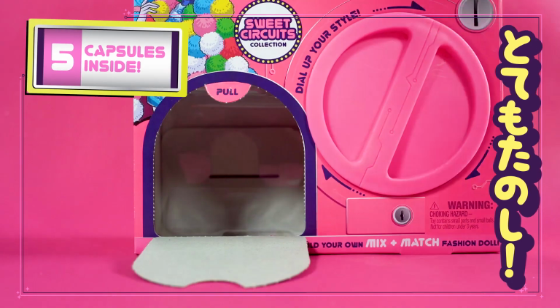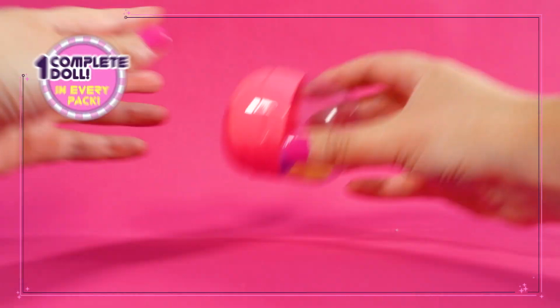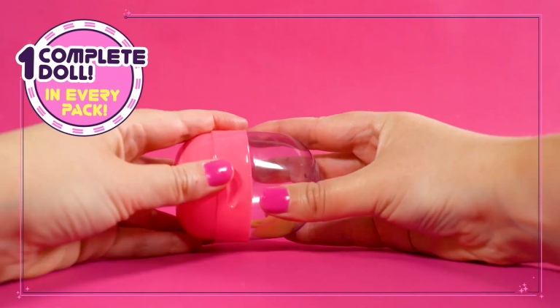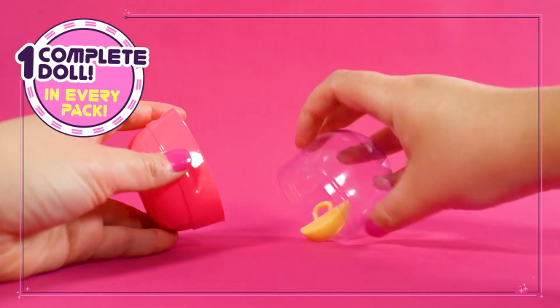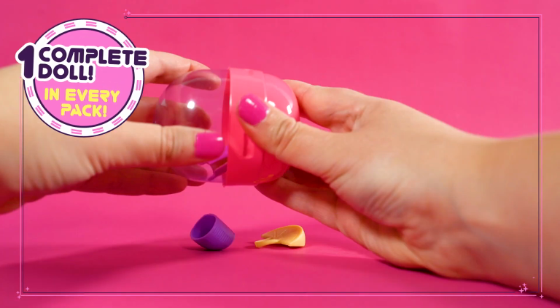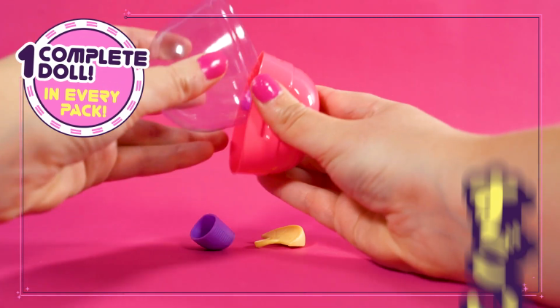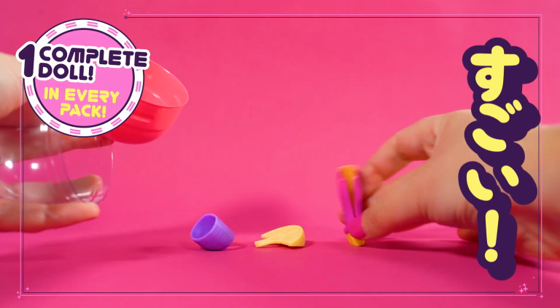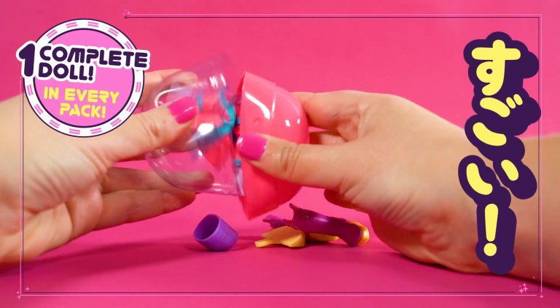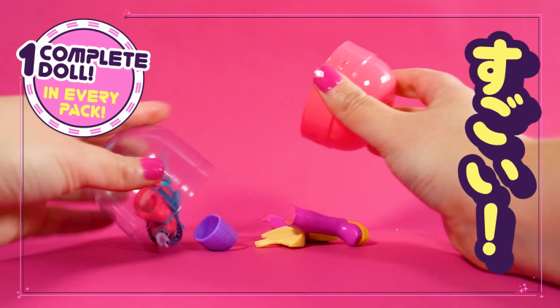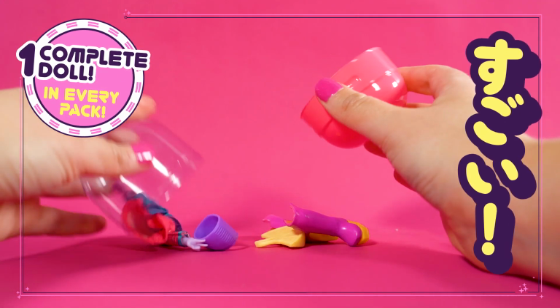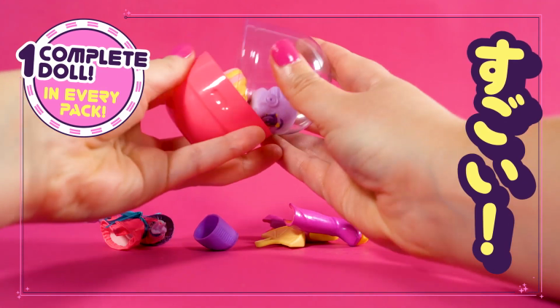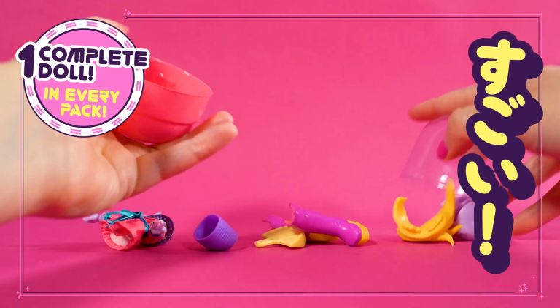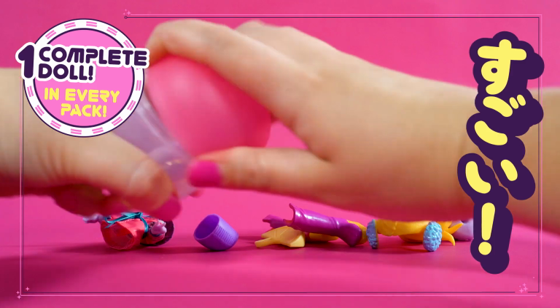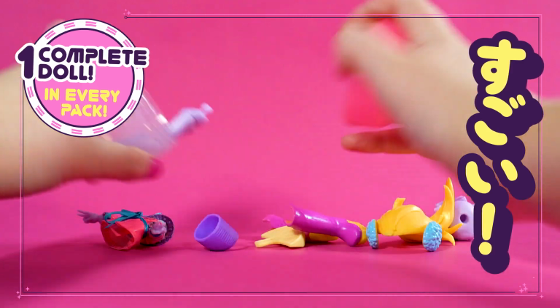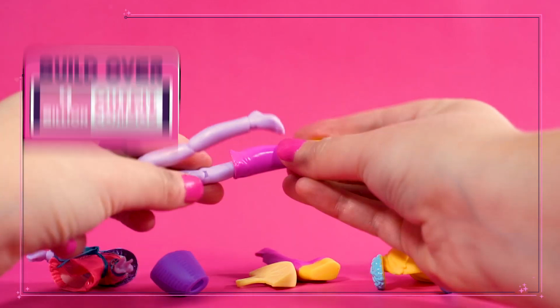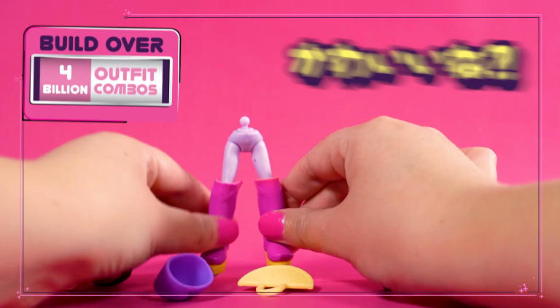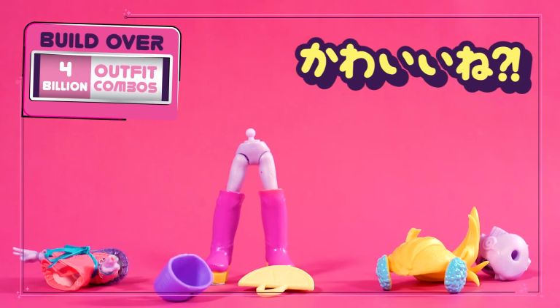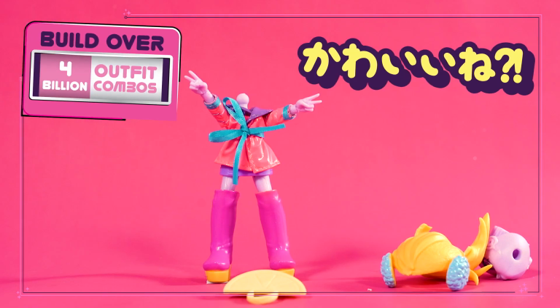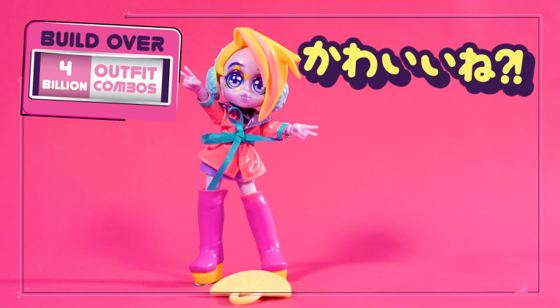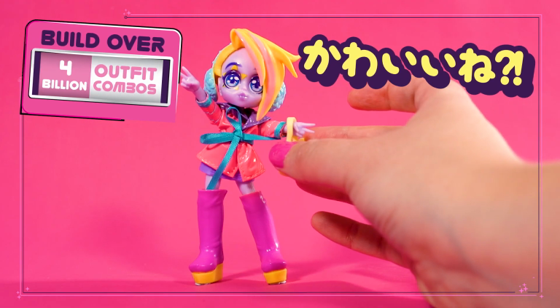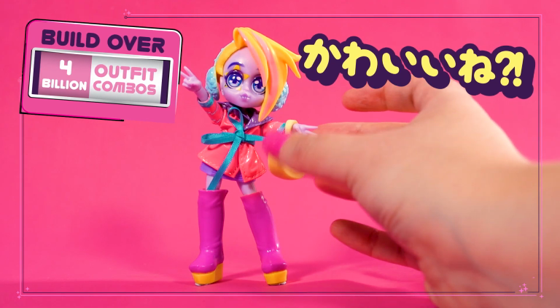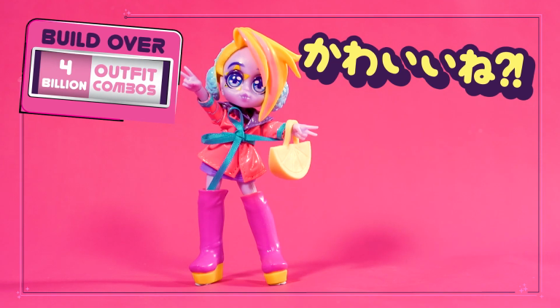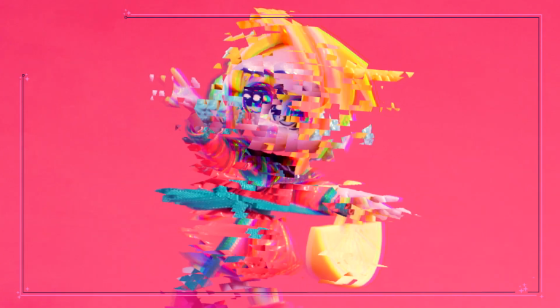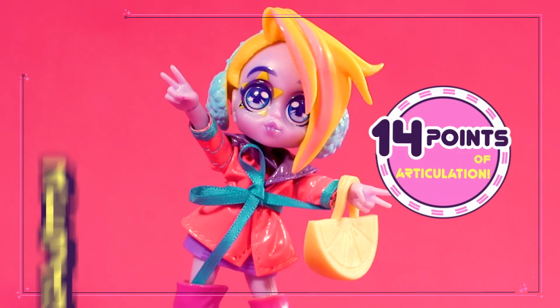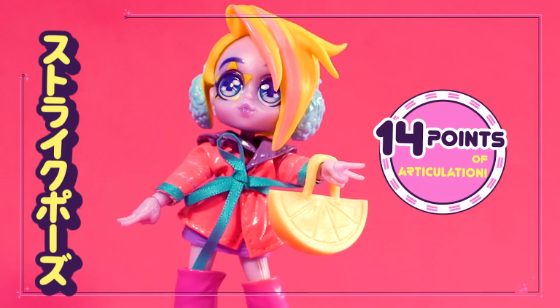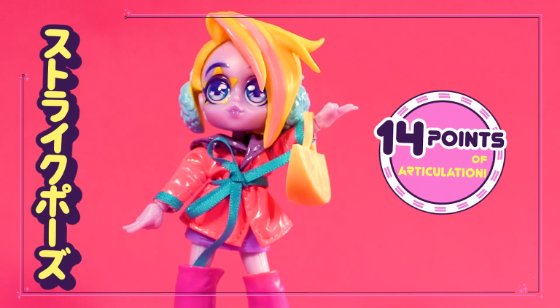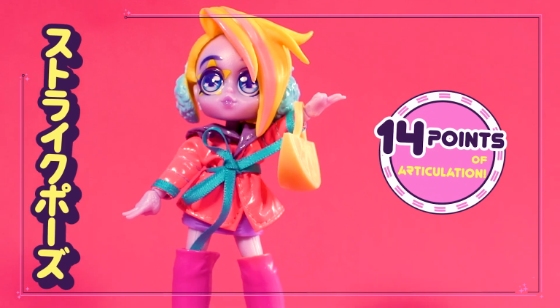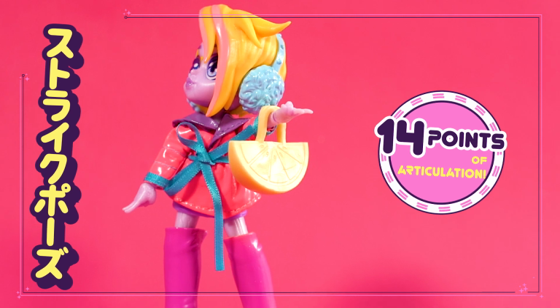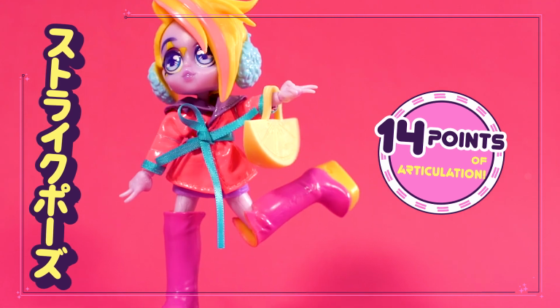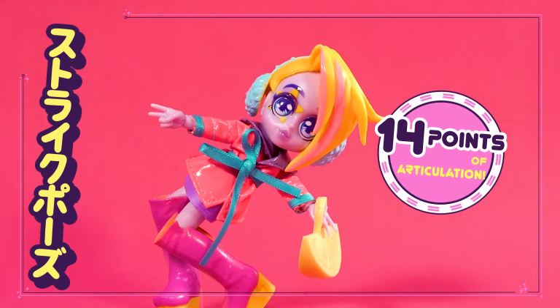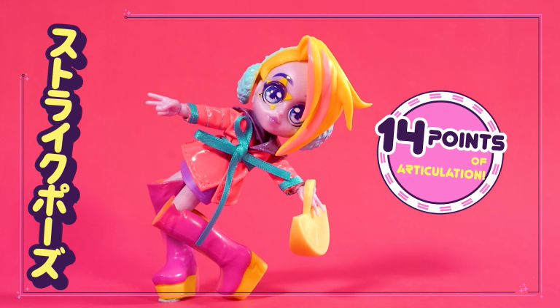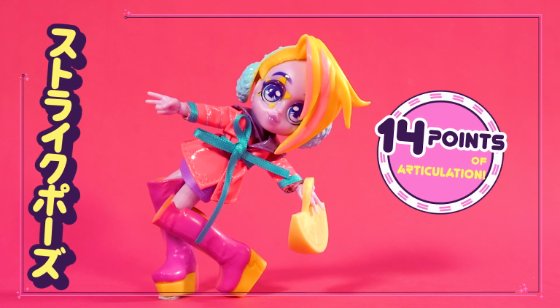Open each capsule to discover which fashion, hair, and accessory pieces you've got. Once all your pieces are unboxed, build your doll from head to toe, and pose your Capsule Chick on her stand.